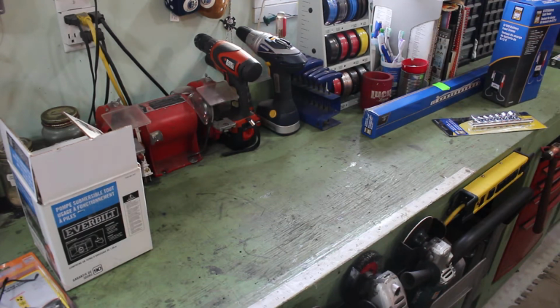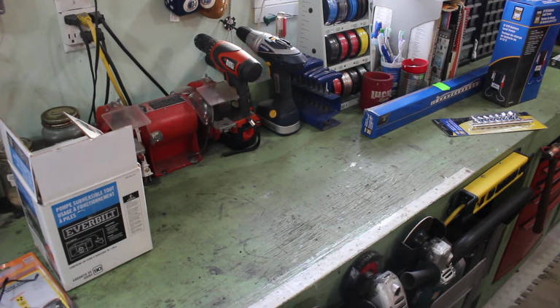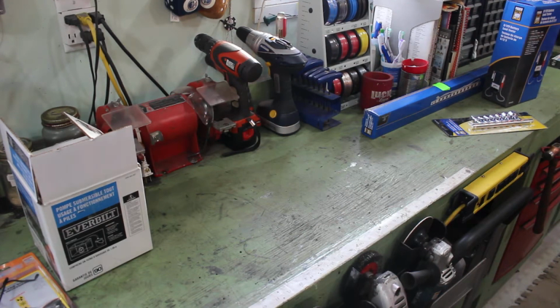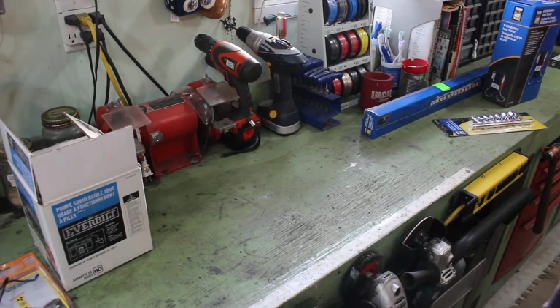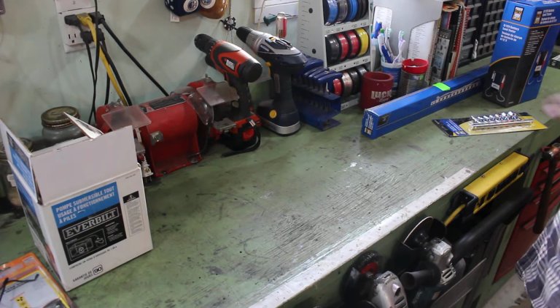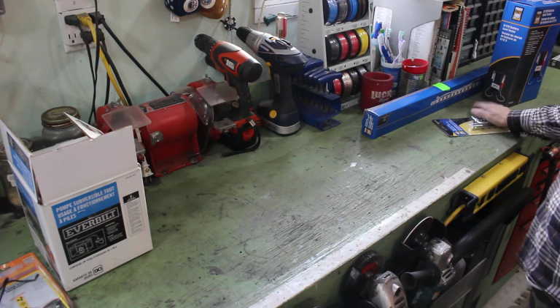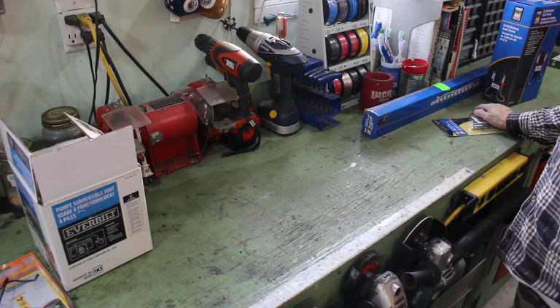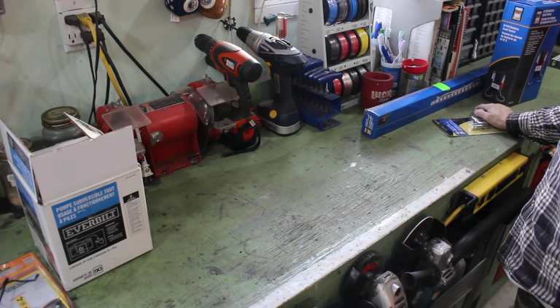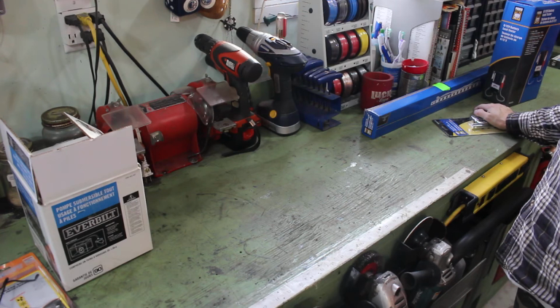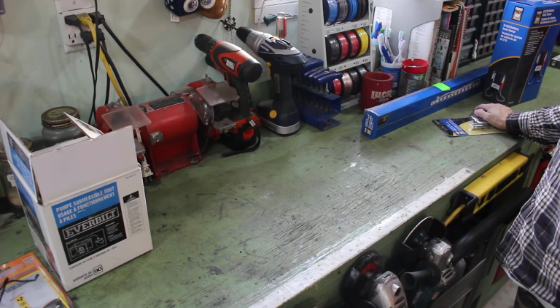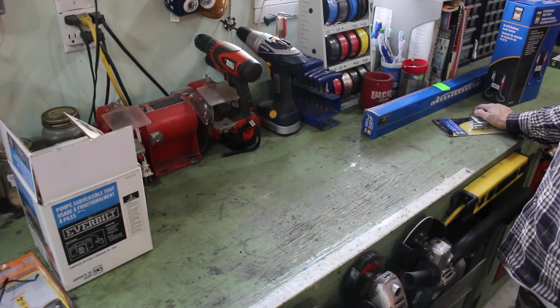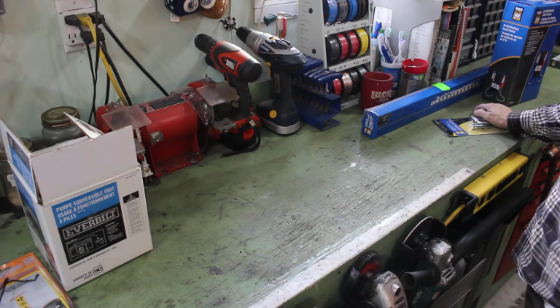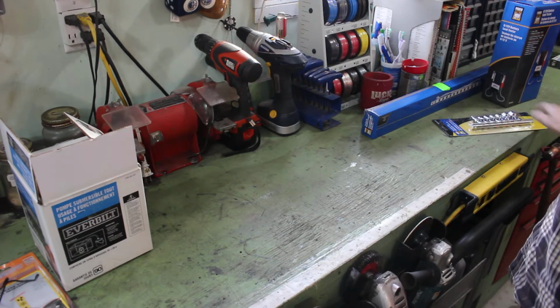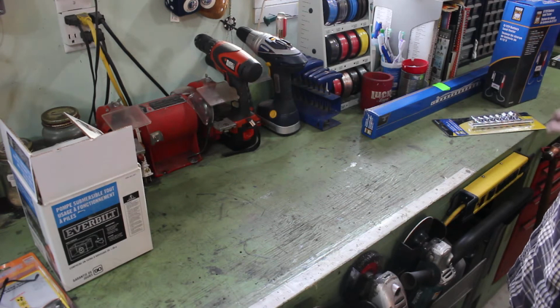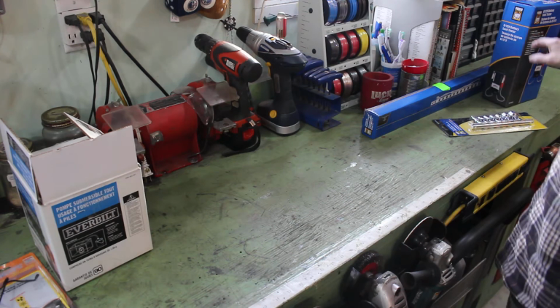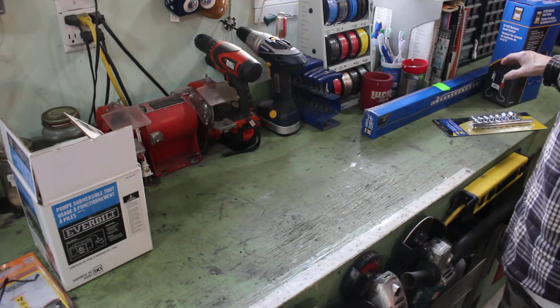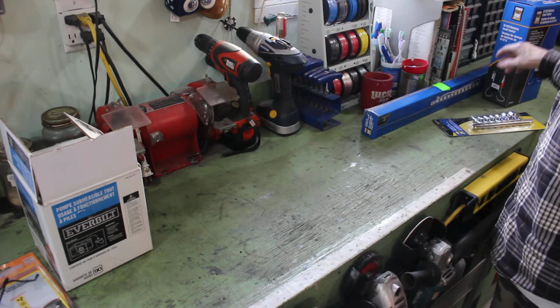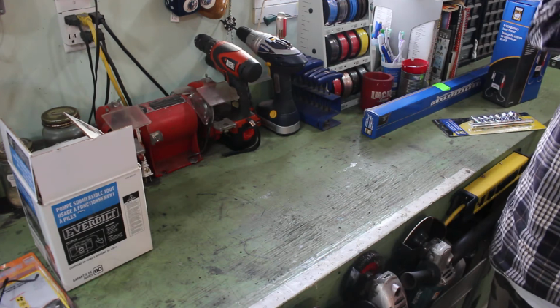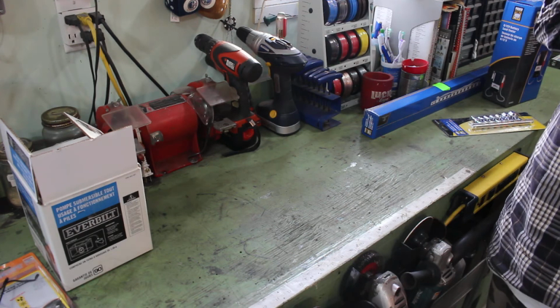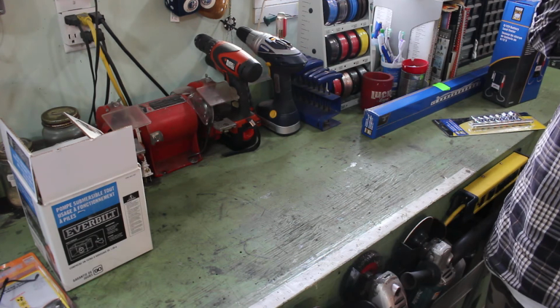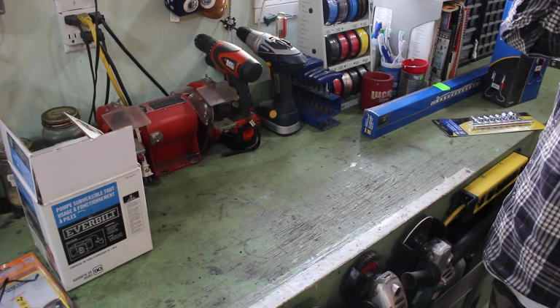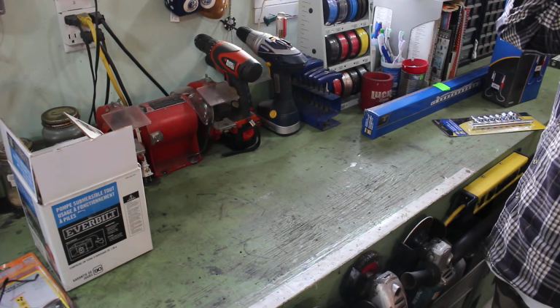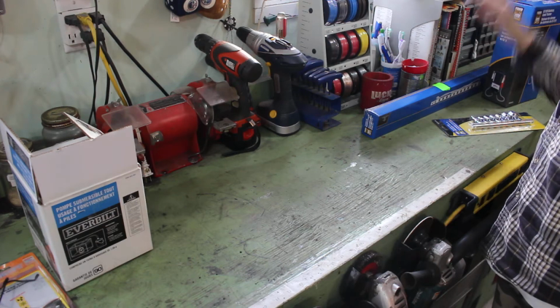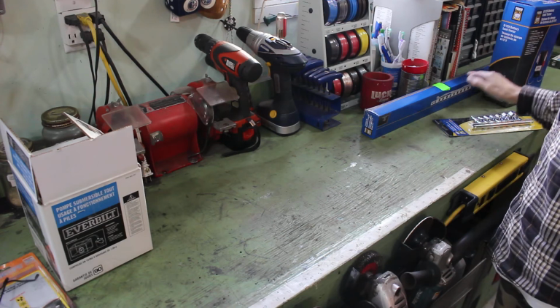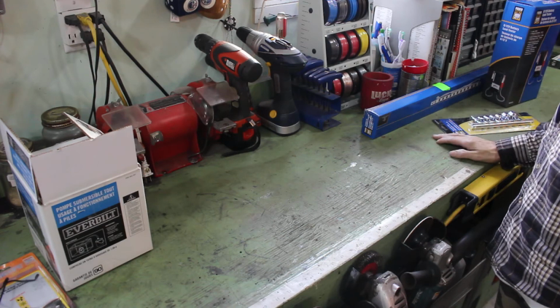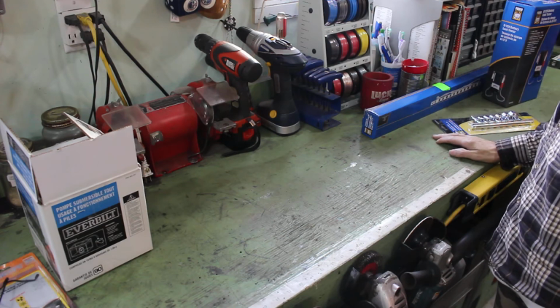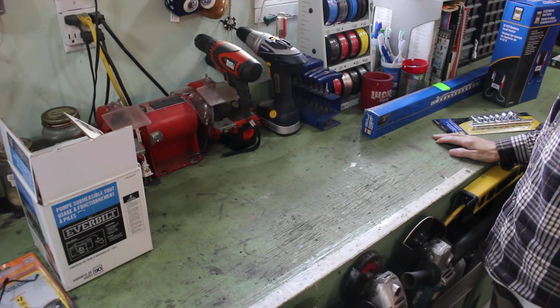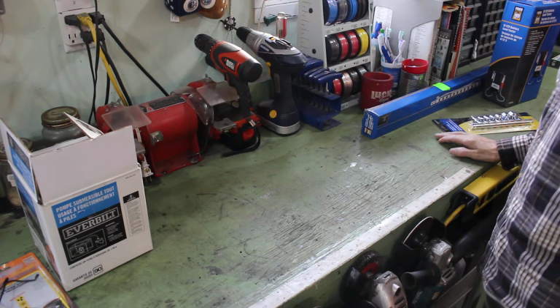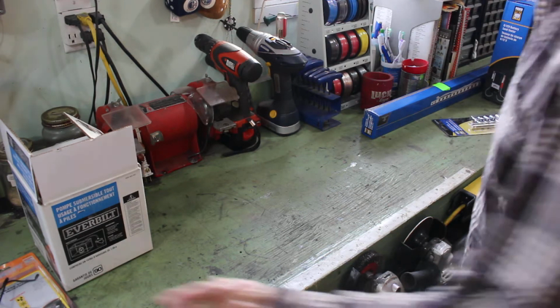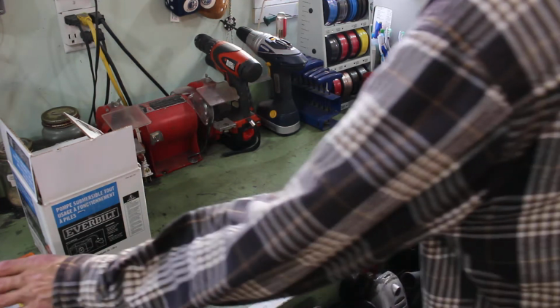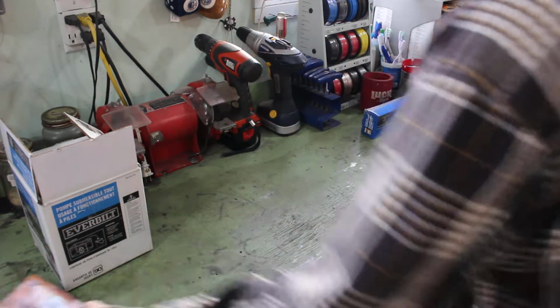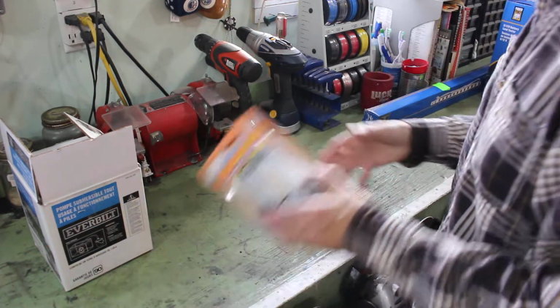Hello, it's Wednesday. I don't know what the date is — the date is whatever it is. Time for a small tool haul. I went to Home Depot, Canadian Tire, and Princess Auto. We'll start with Canadian Tire.